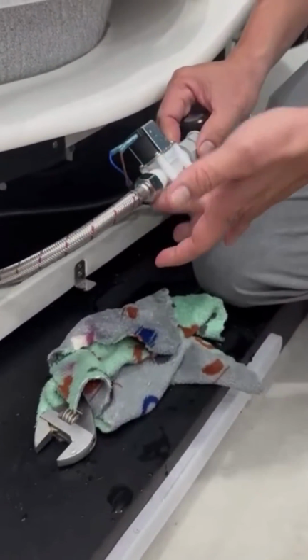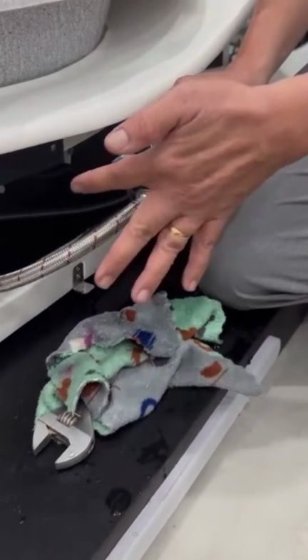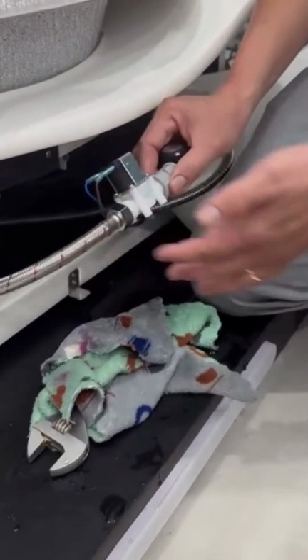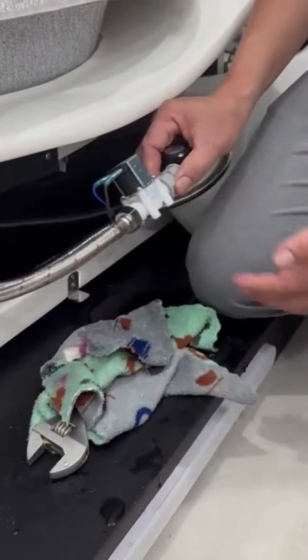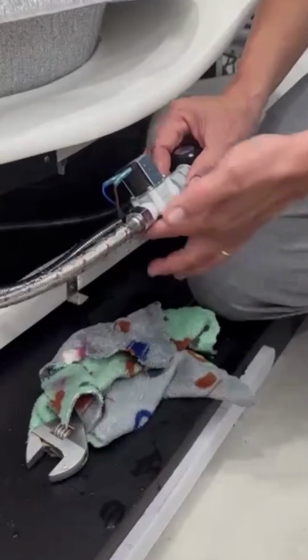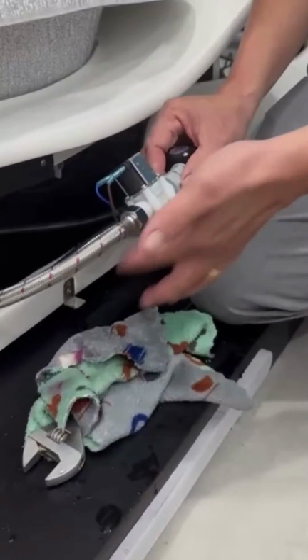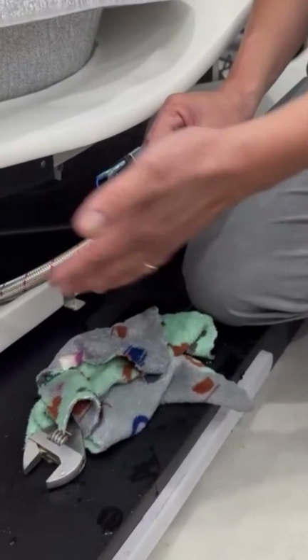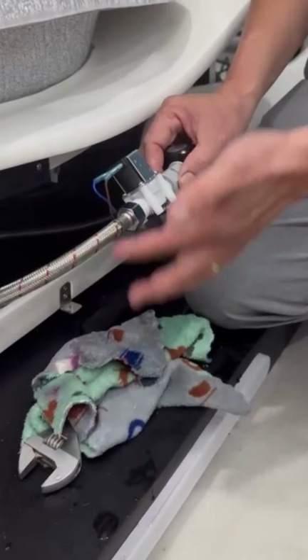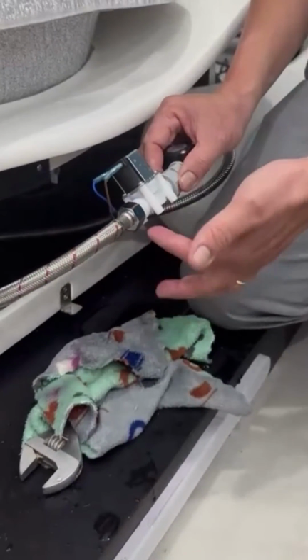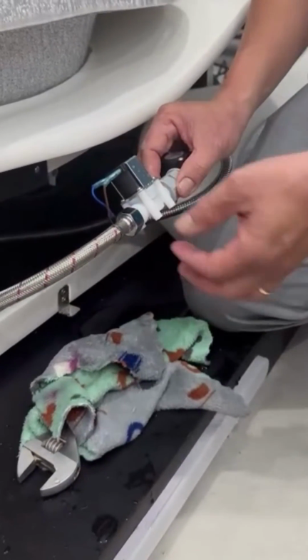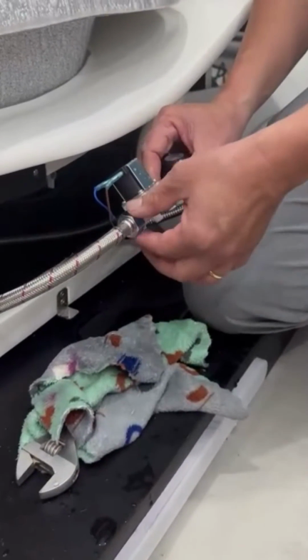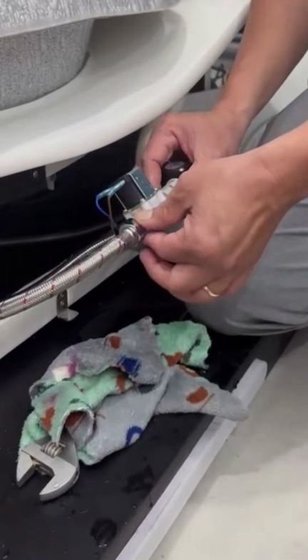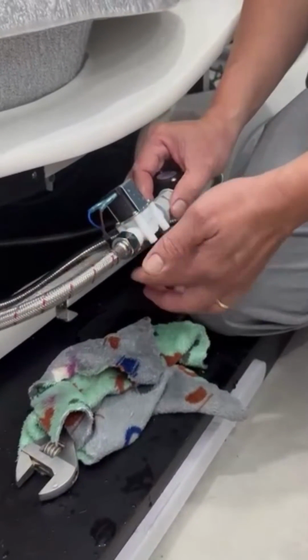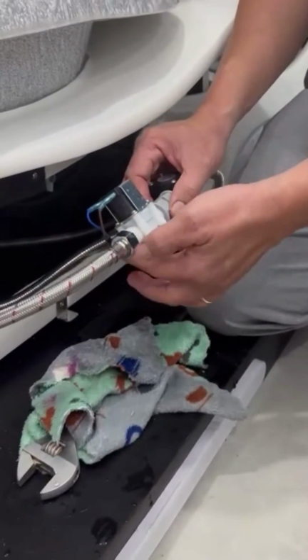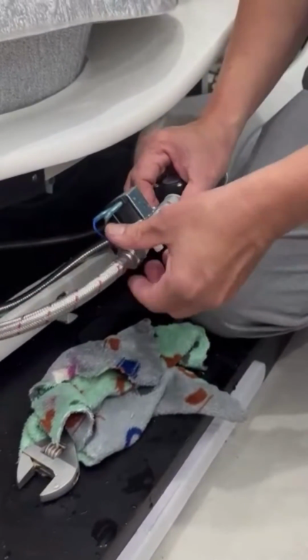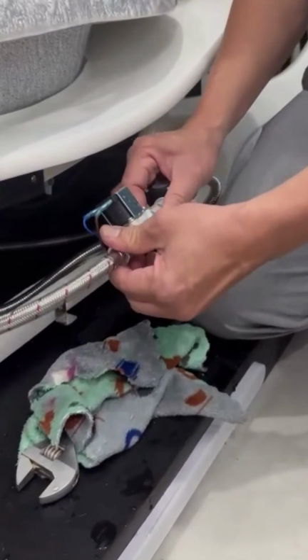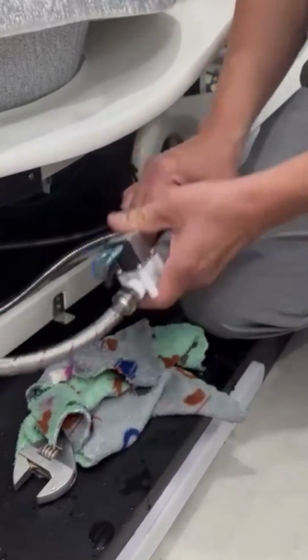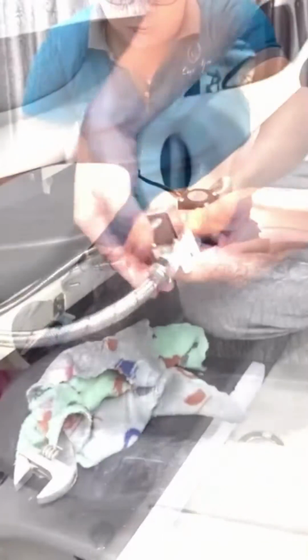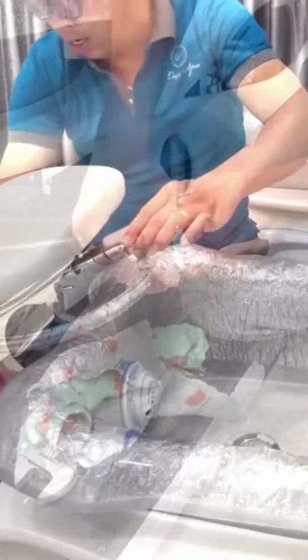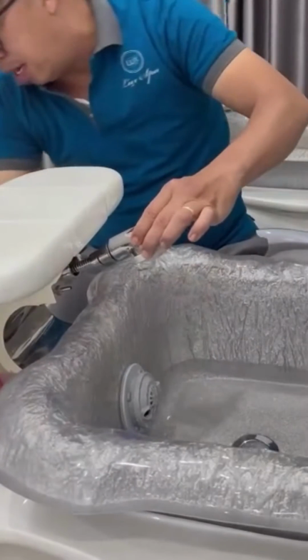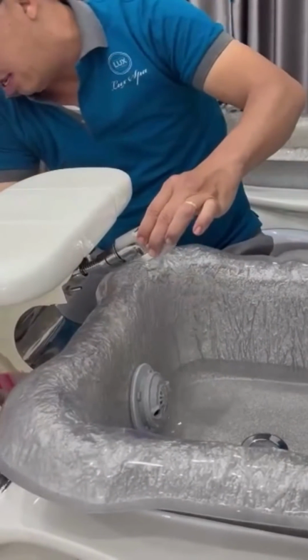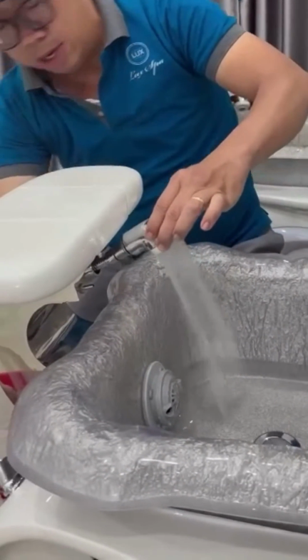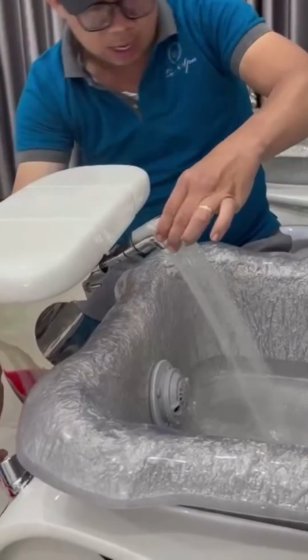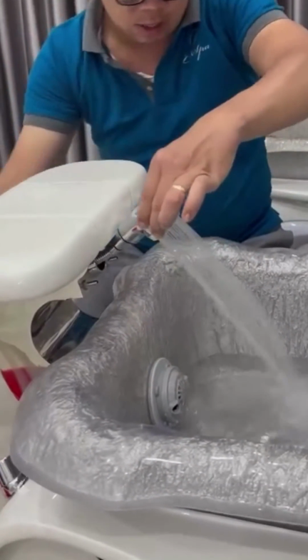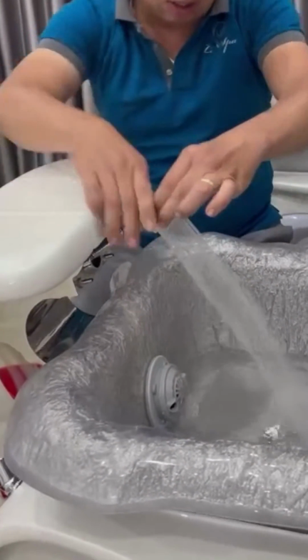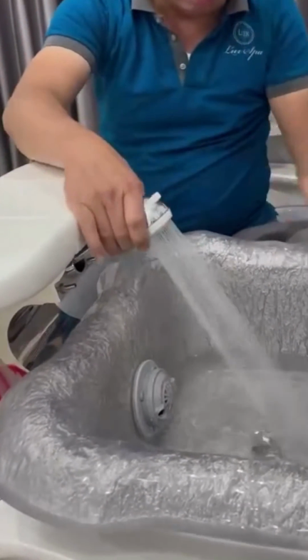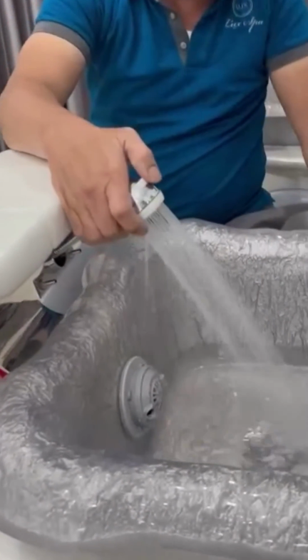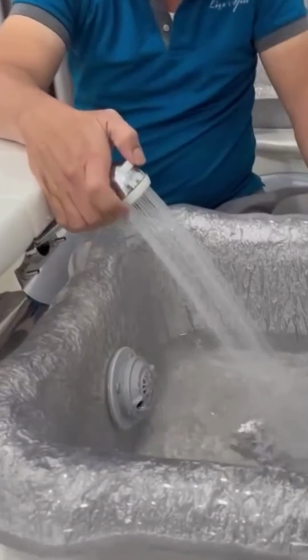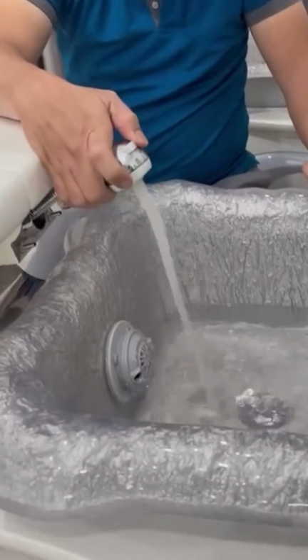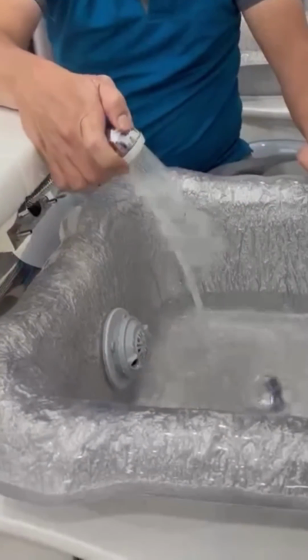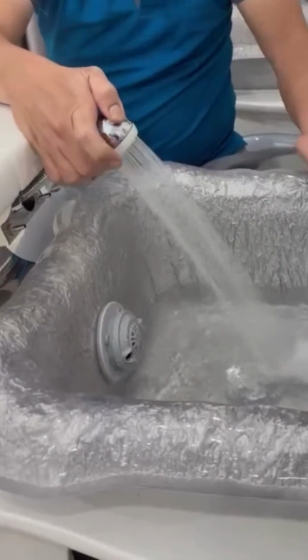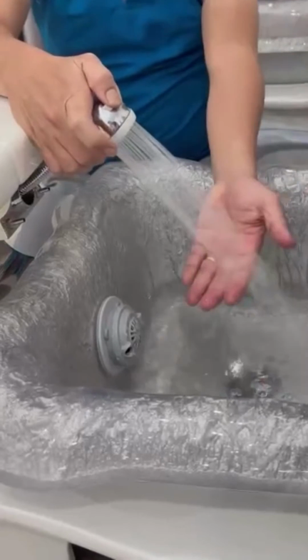Once you've finished rinsing the solenoid, don't forget to test the sprayer again to make sure it's working as it should. The water flow is strong.